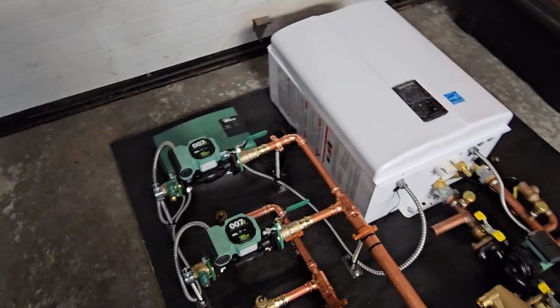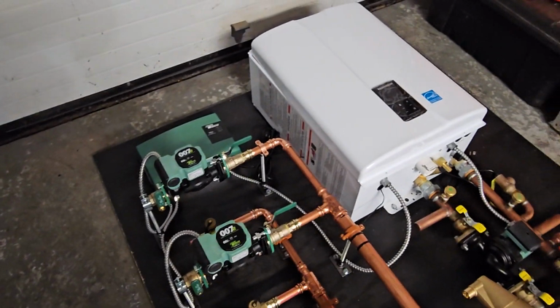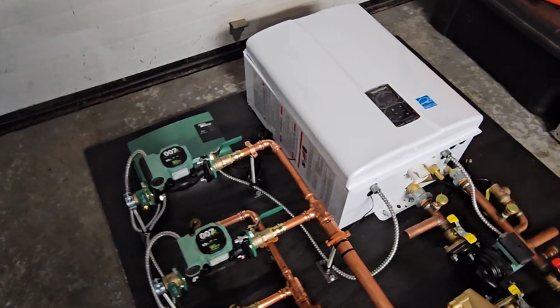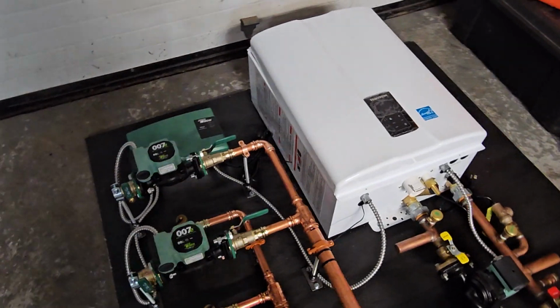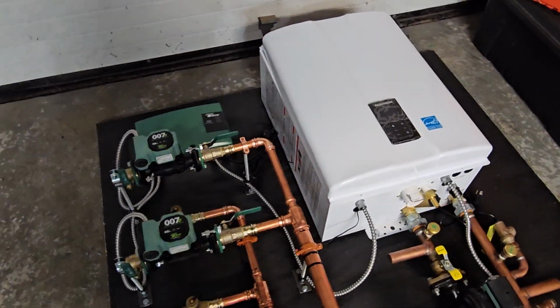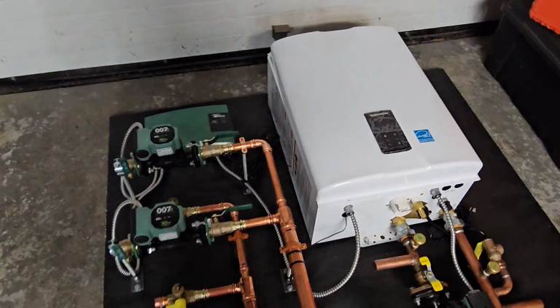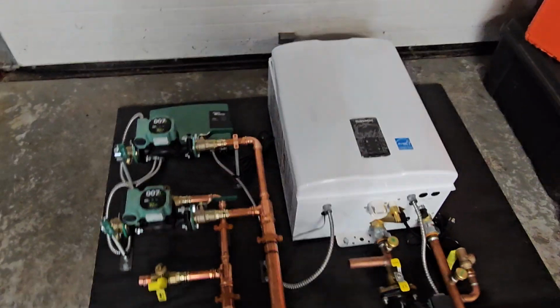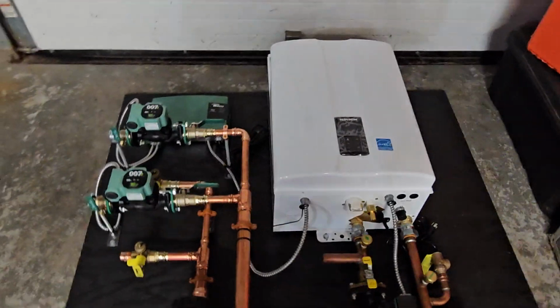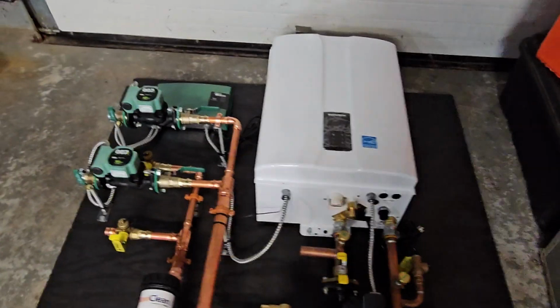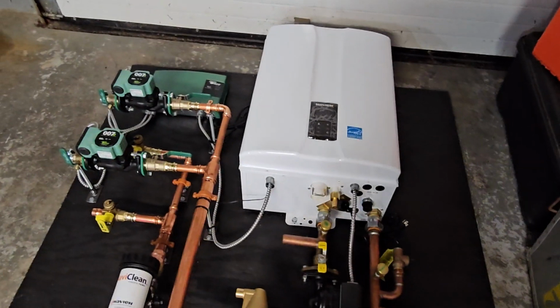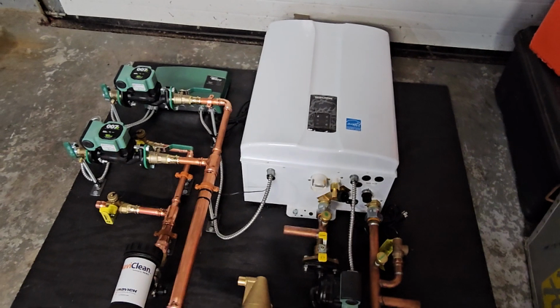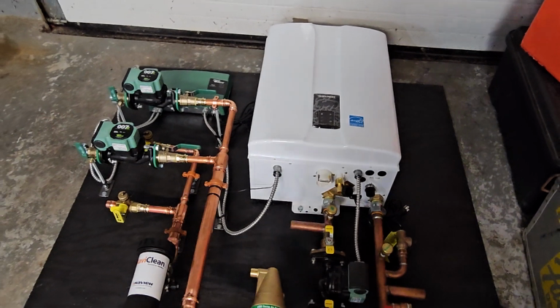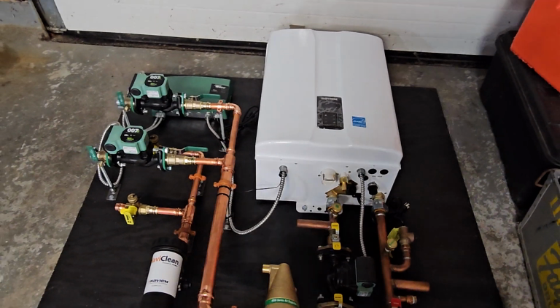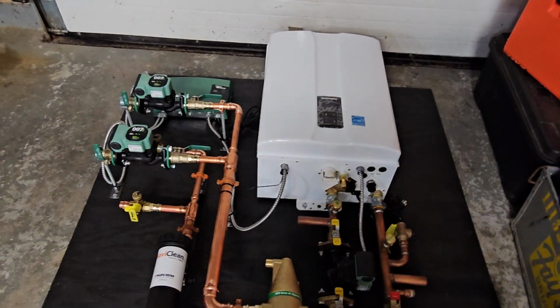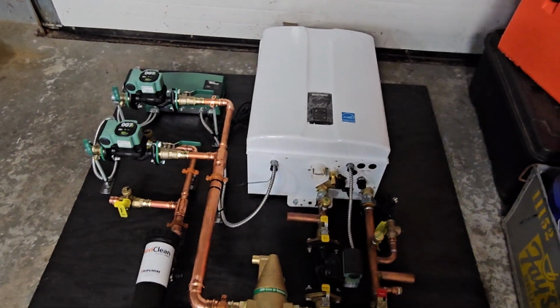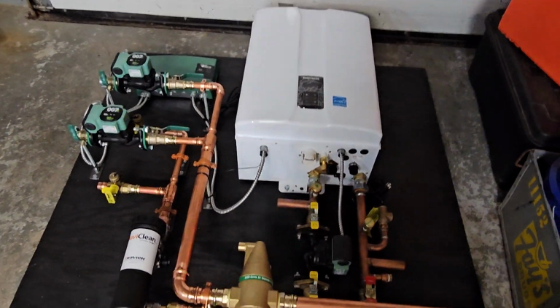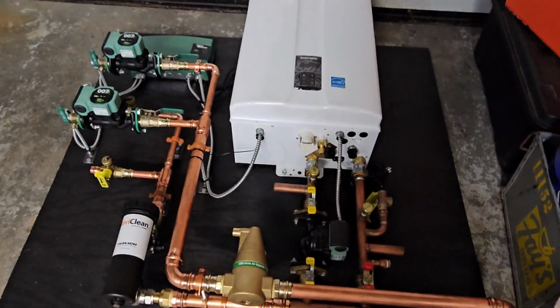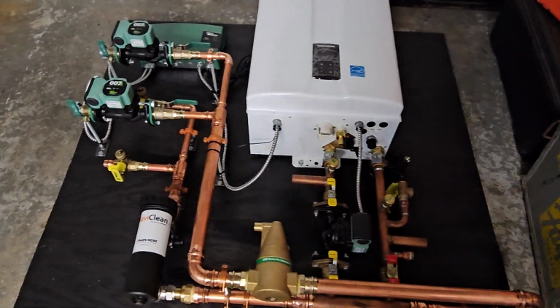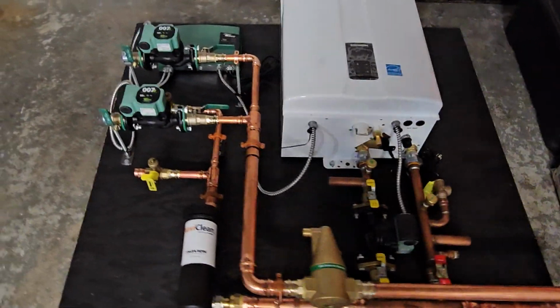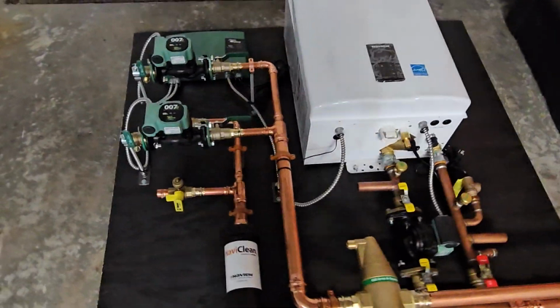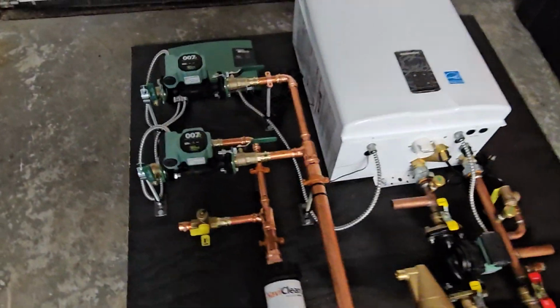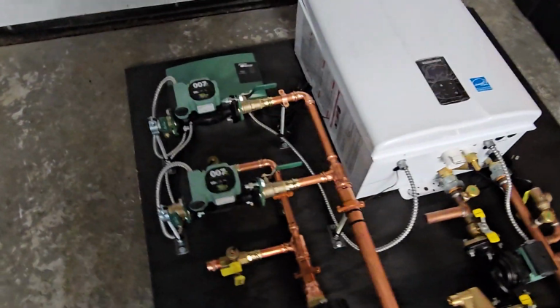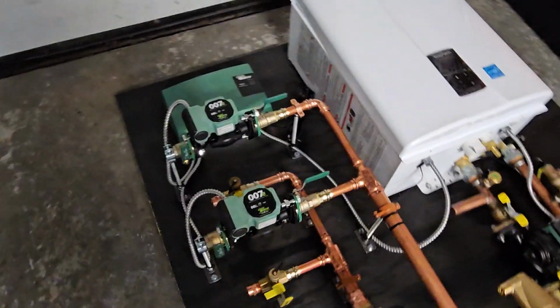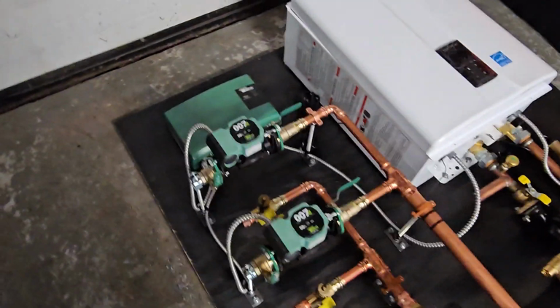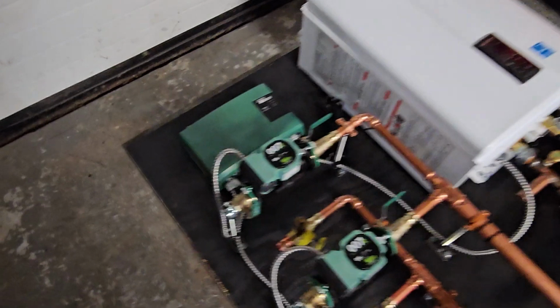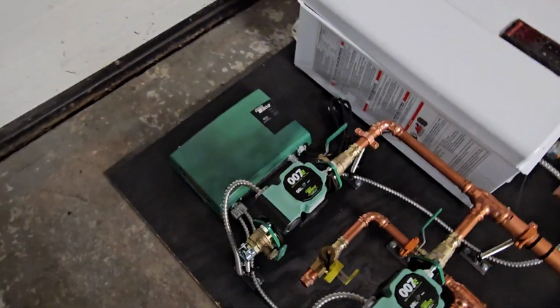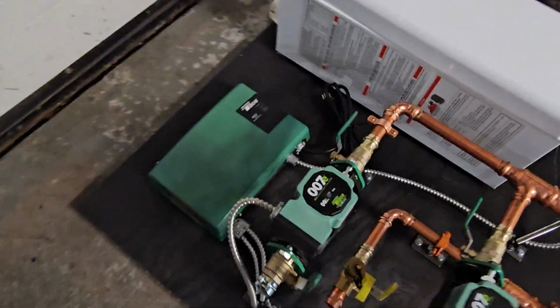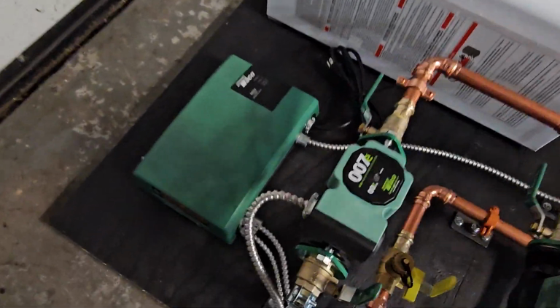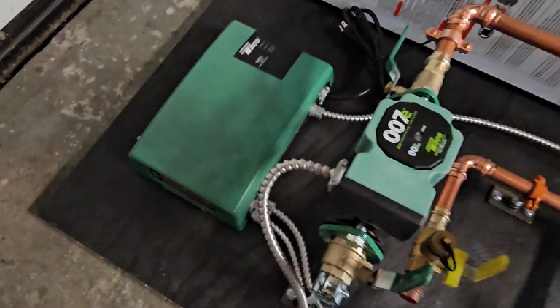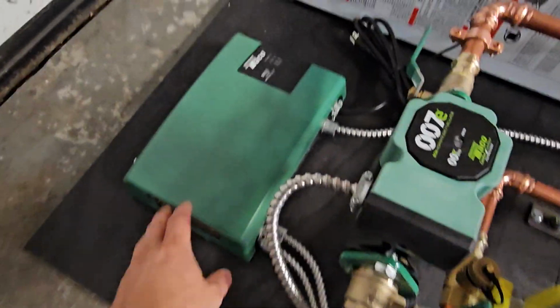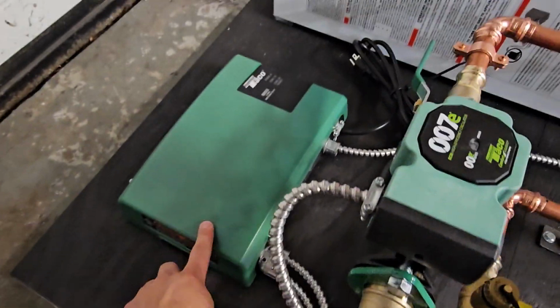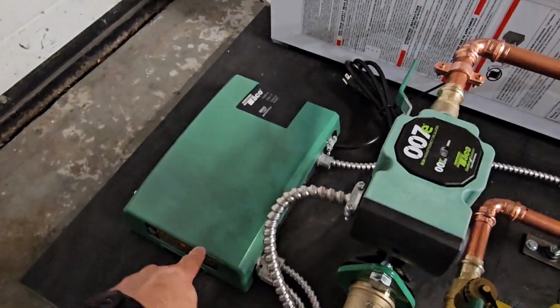The other thing with the NHBs is they can only handle up to one zone, as opposed to the combis that can handle up to three. So you're pretty much forced to add an external zone controller, which I've done here.